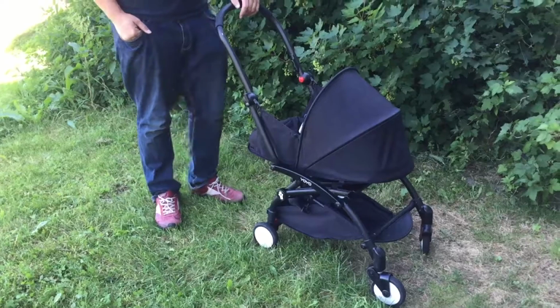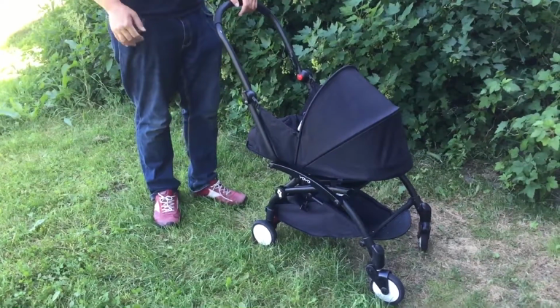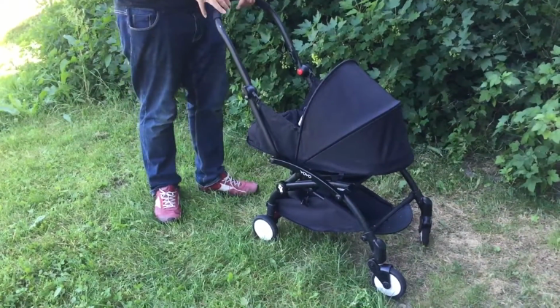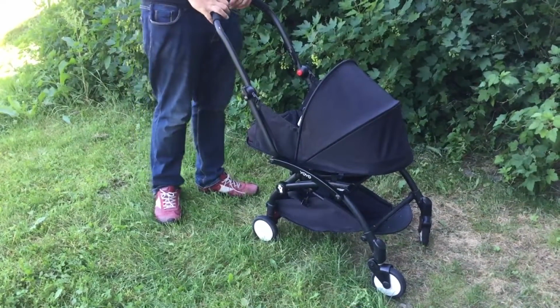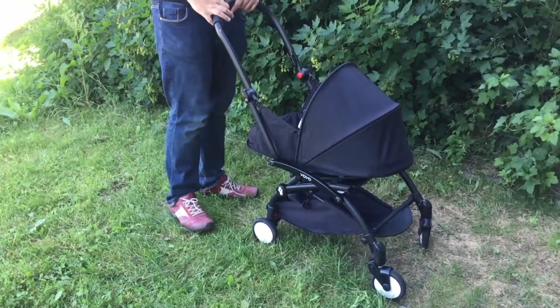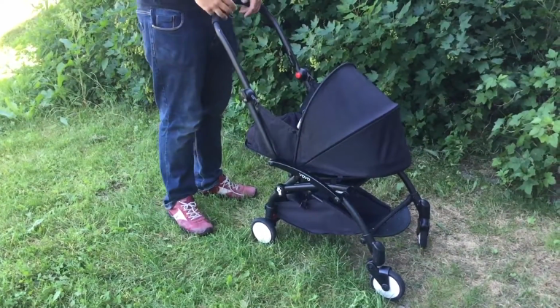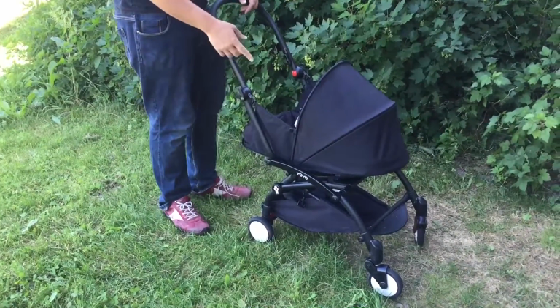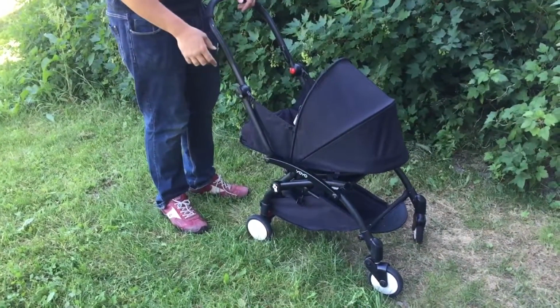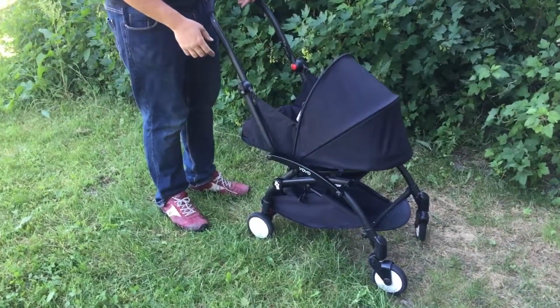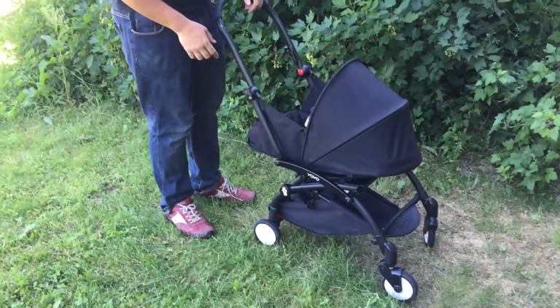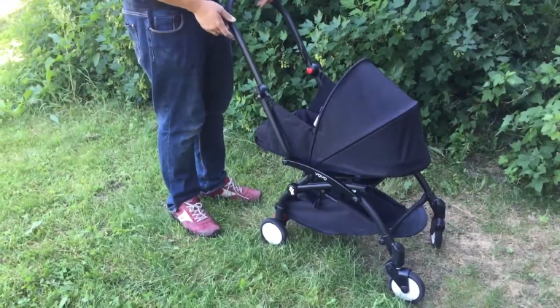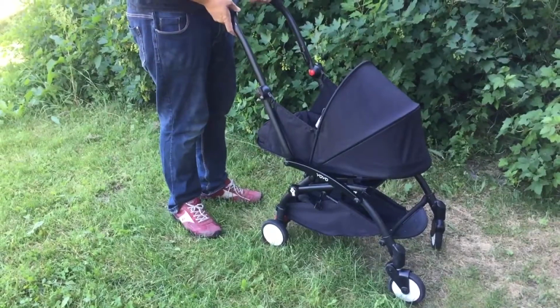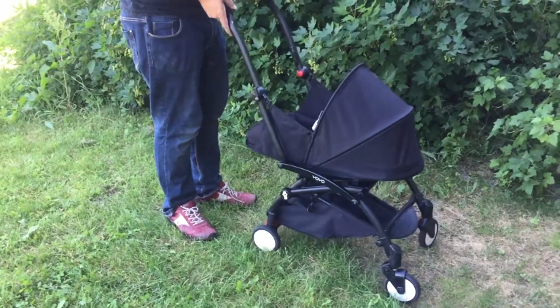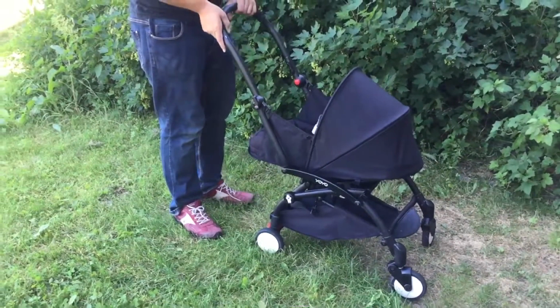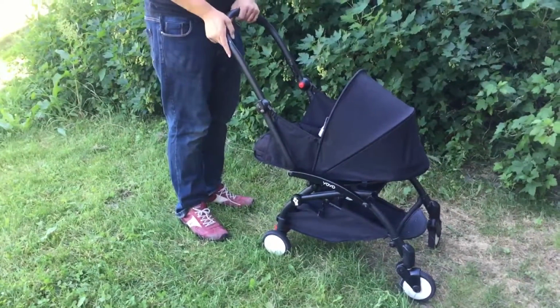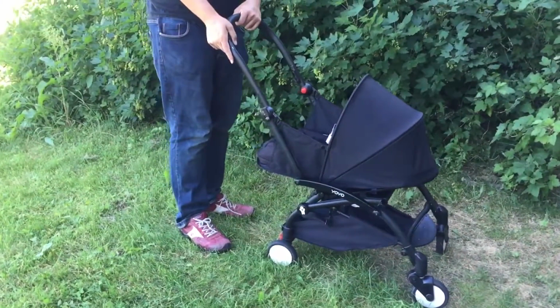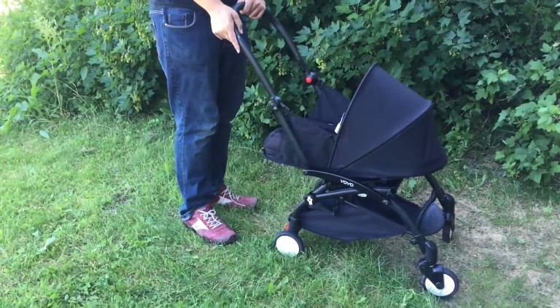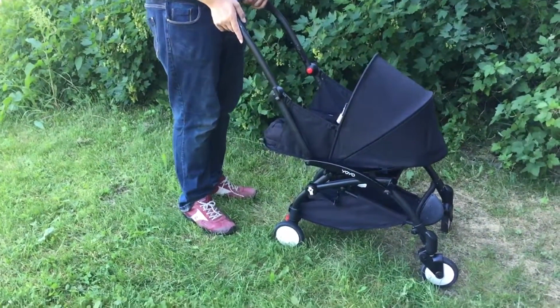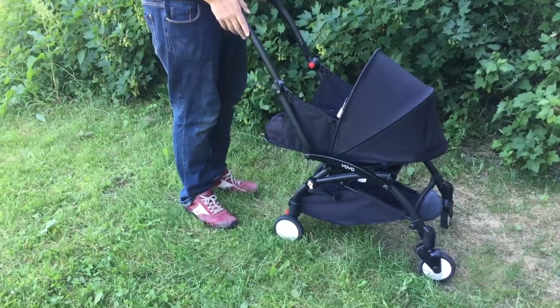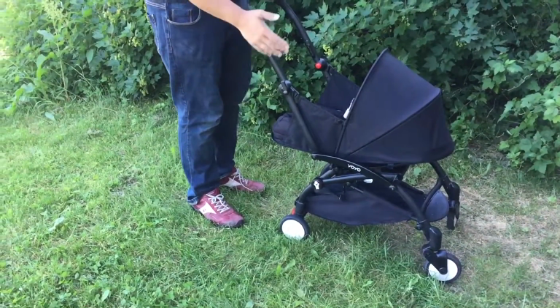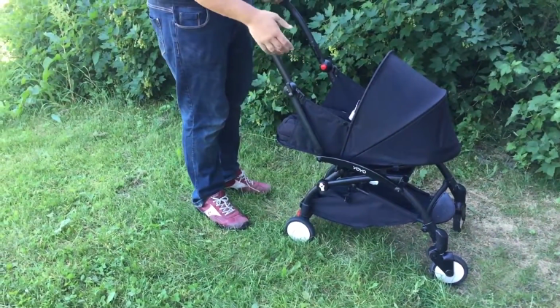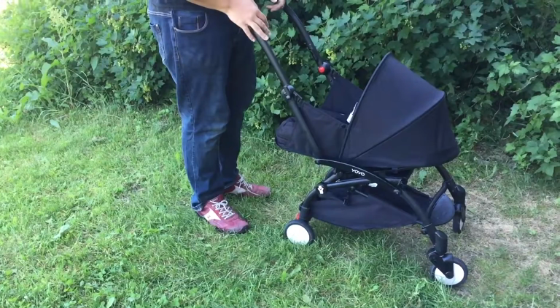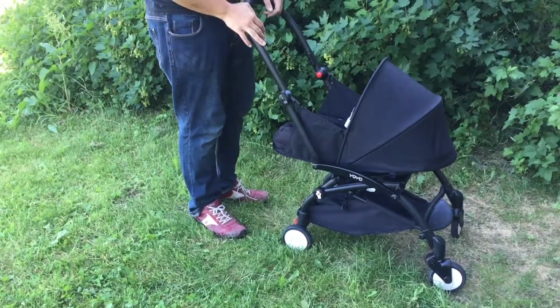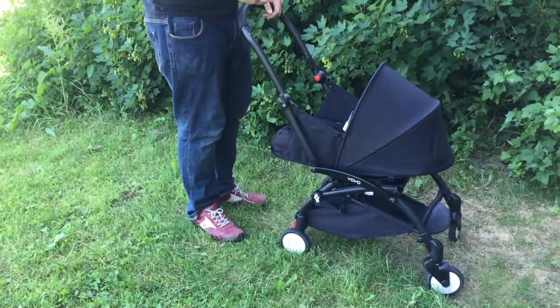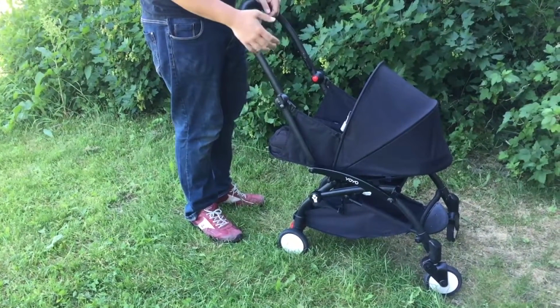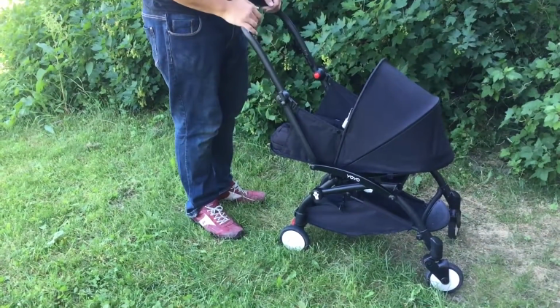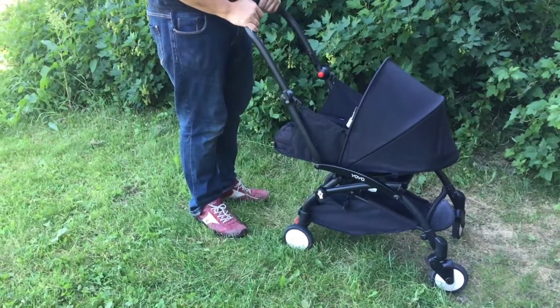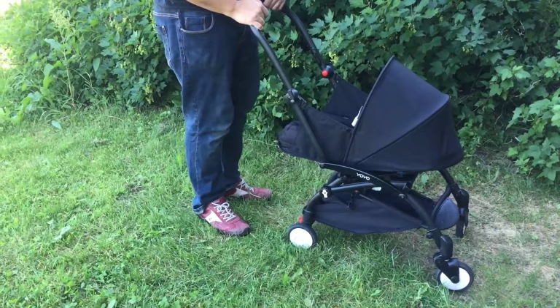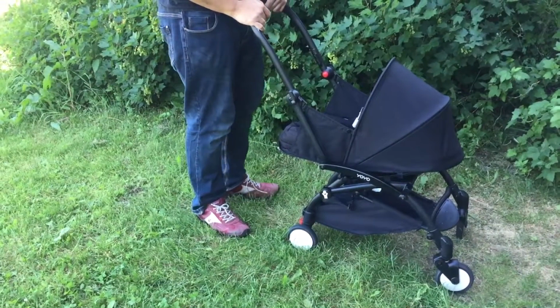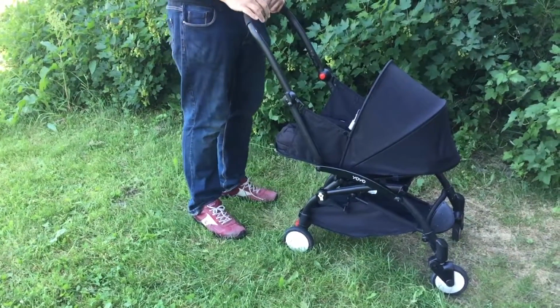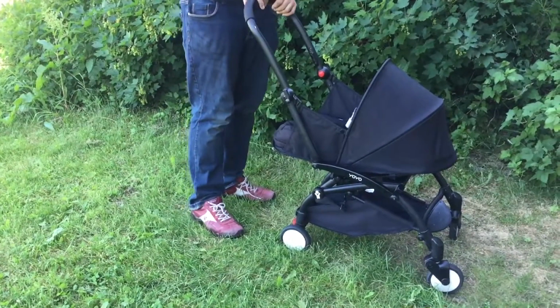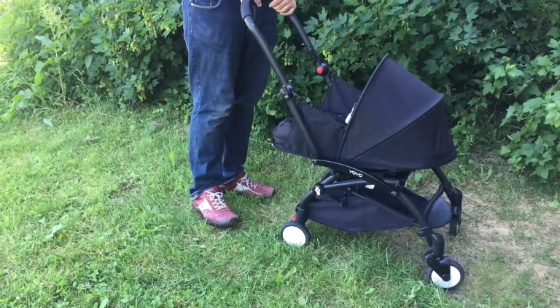This is a Baby Zen Yoyo with the Zero Plus Base, or Baby Nest, installed. We wanted to make a video and talk about three things that concern us about using this with a newborn baby — in particular, we're talking about zero to three months.